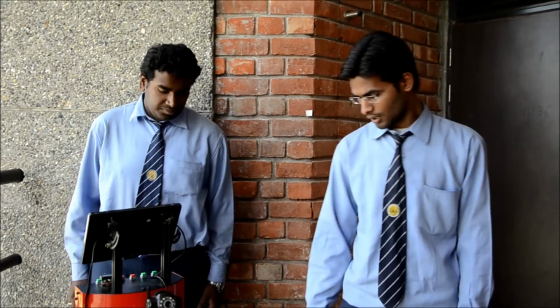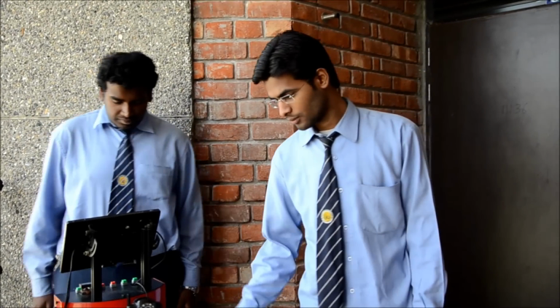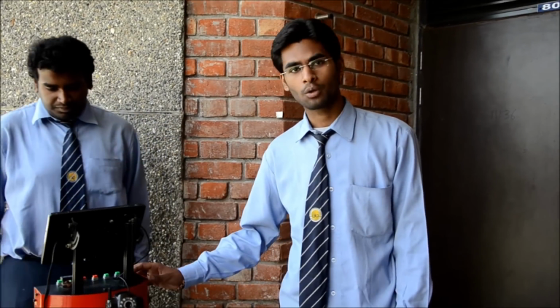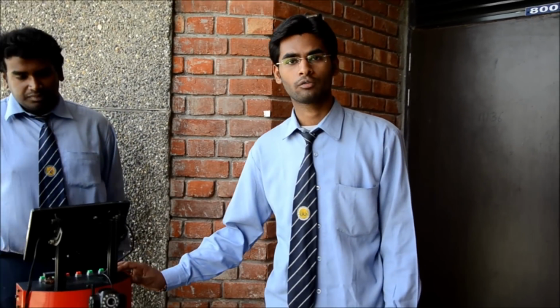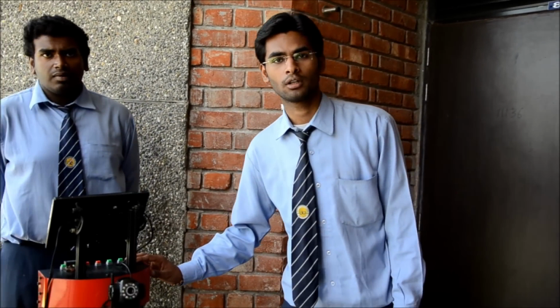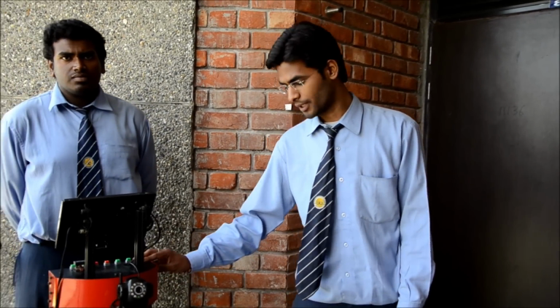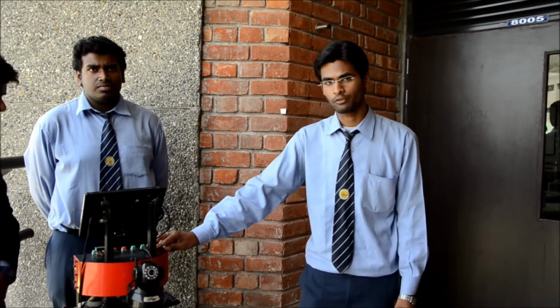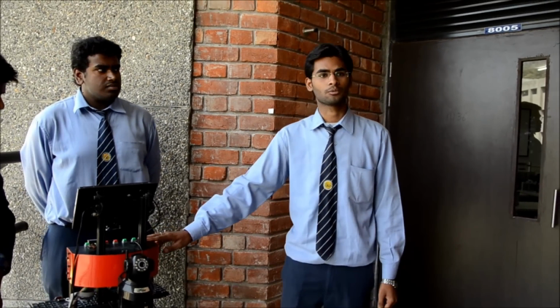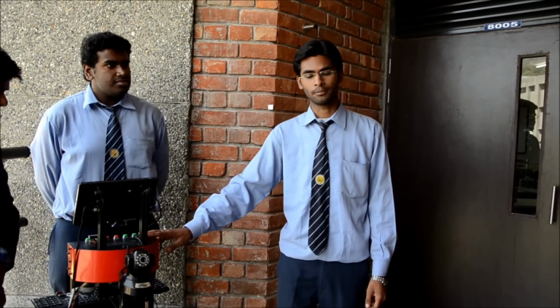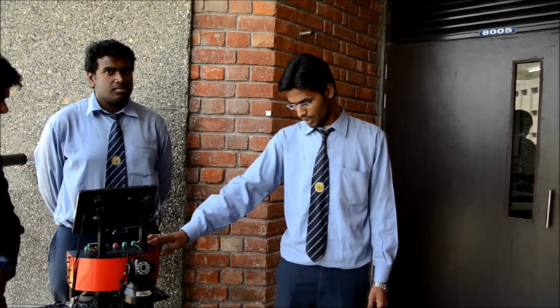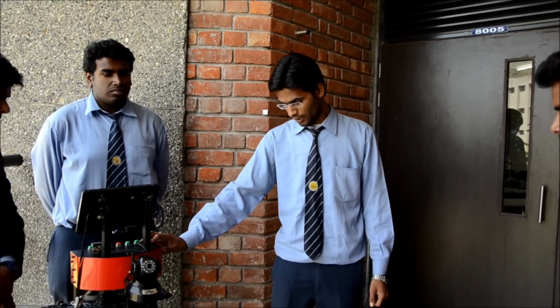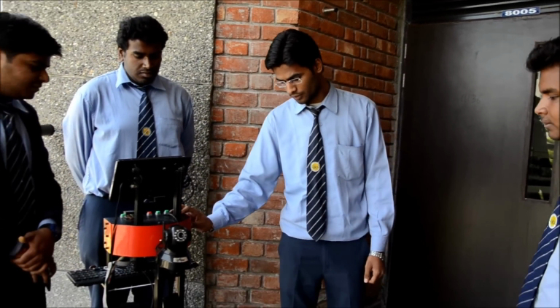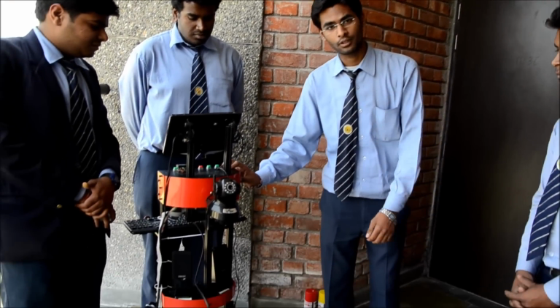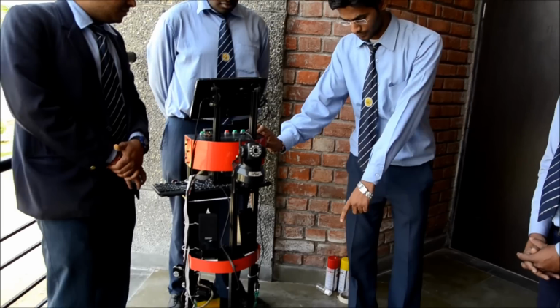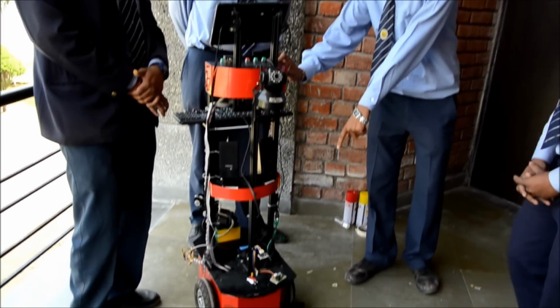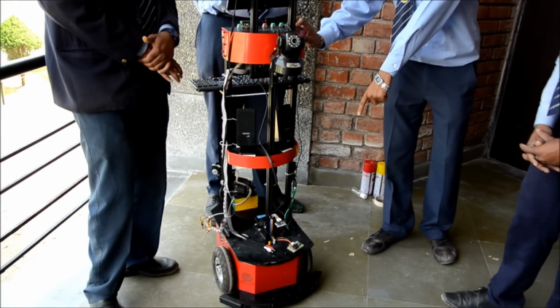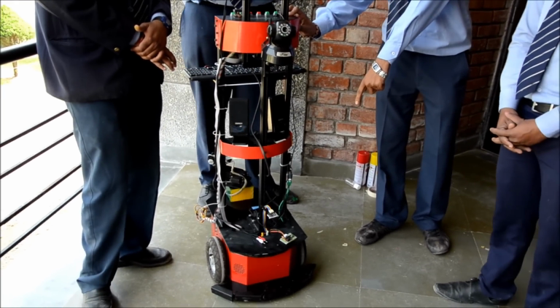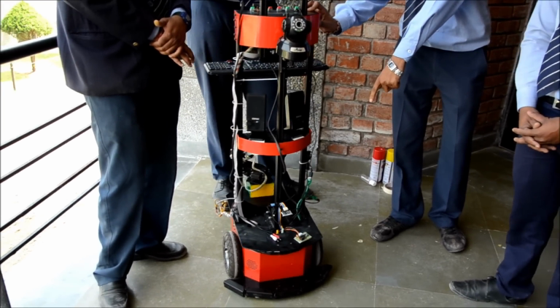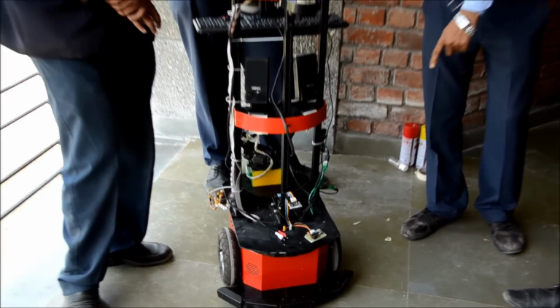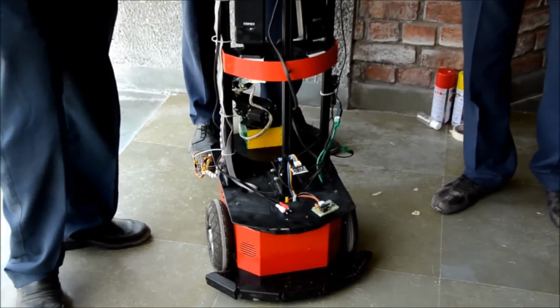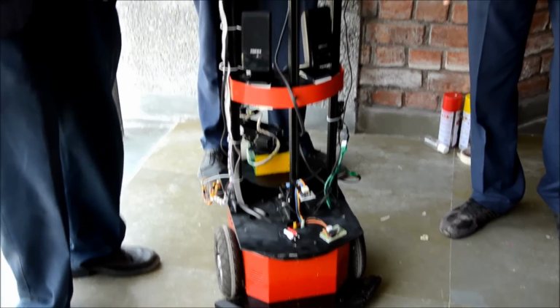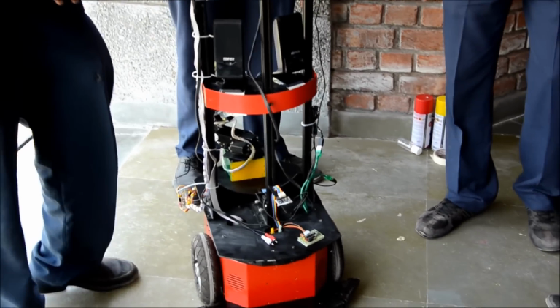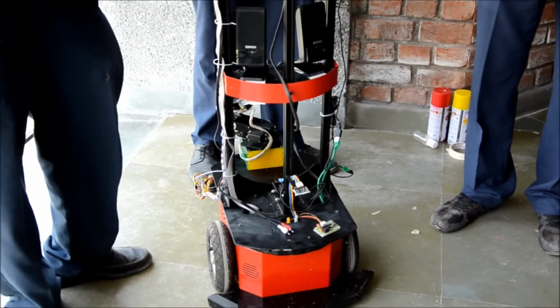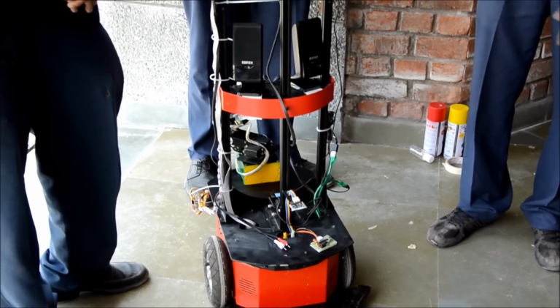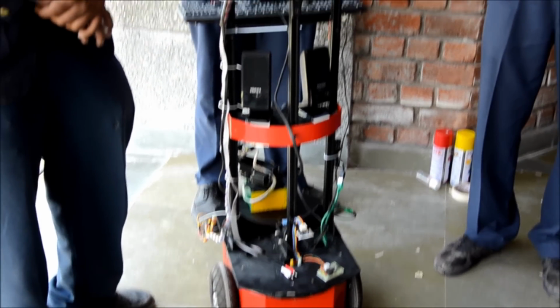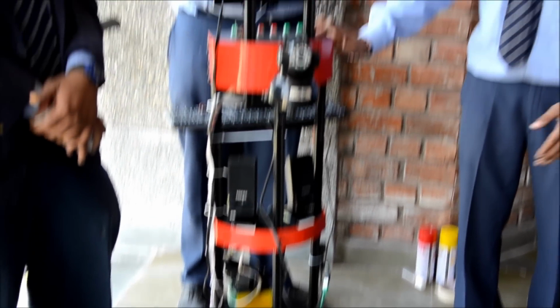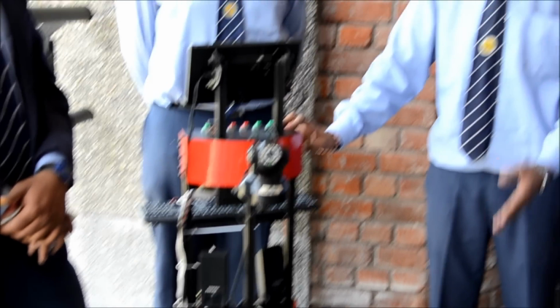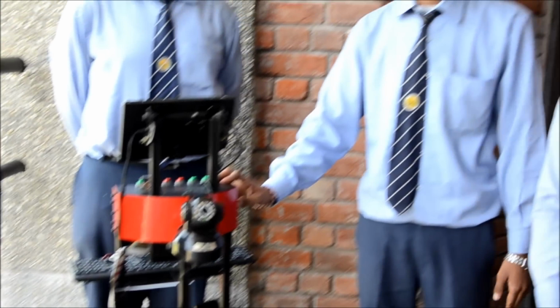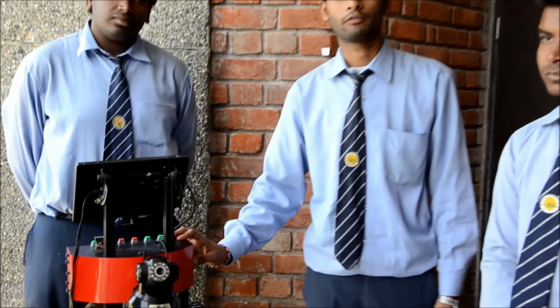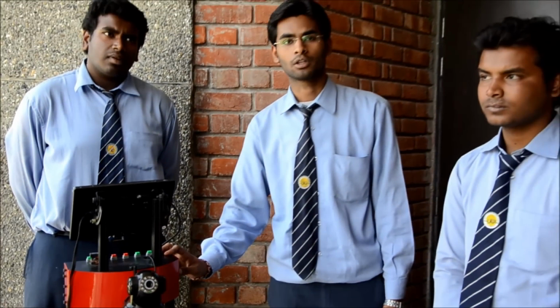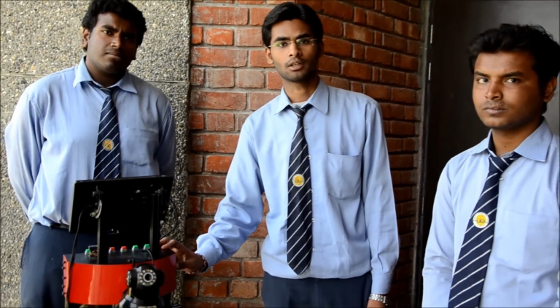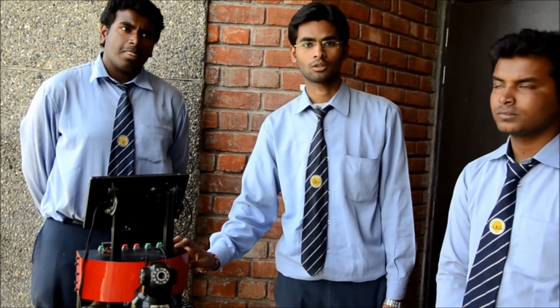The whole body of the robot is made up of aluminum sheet metal, and the tire has a diameter of 18.5 cm, which gives a capacity of around 1.5 Nm torque.